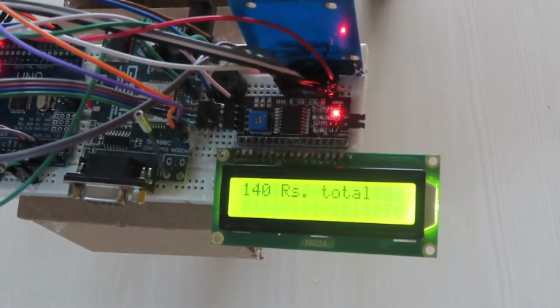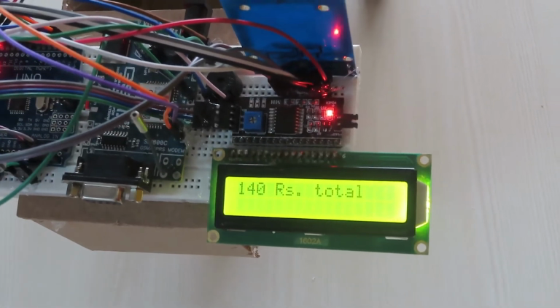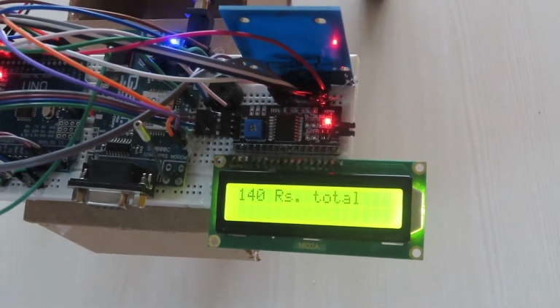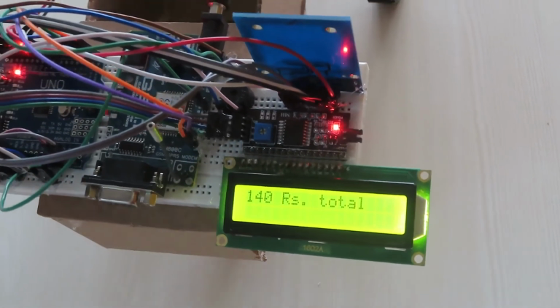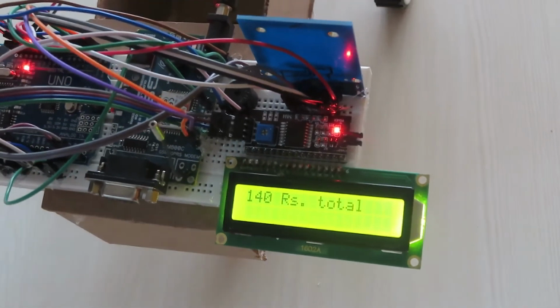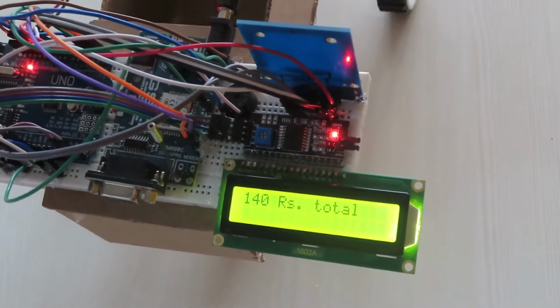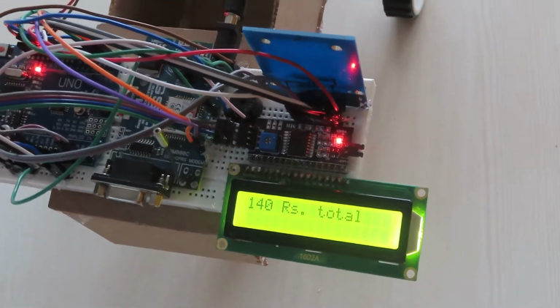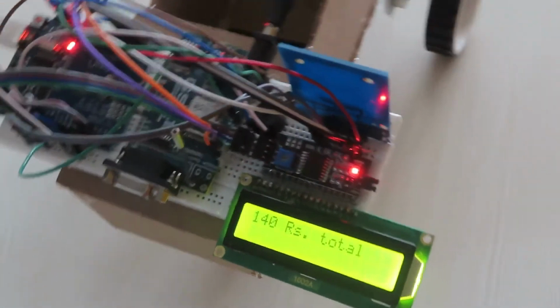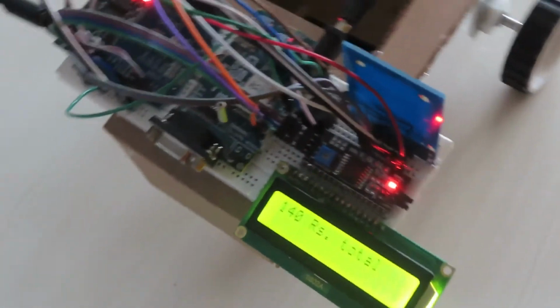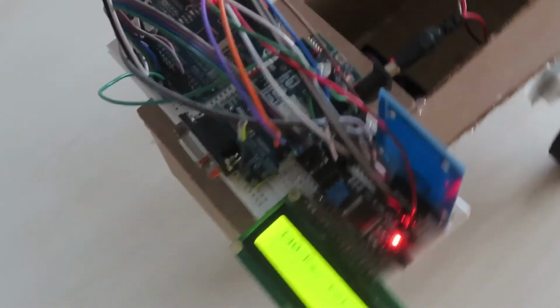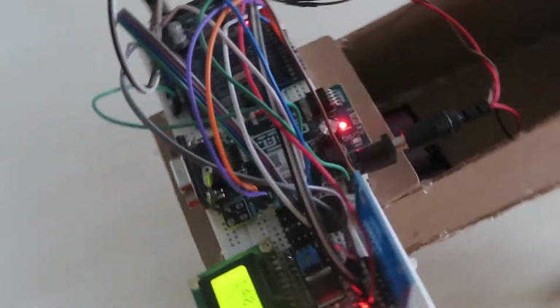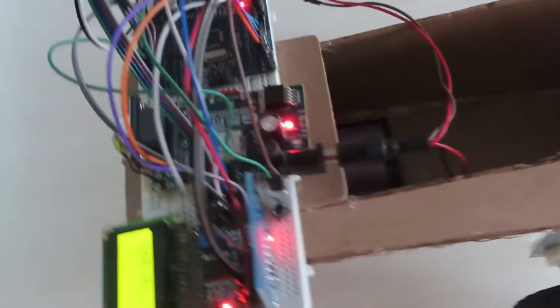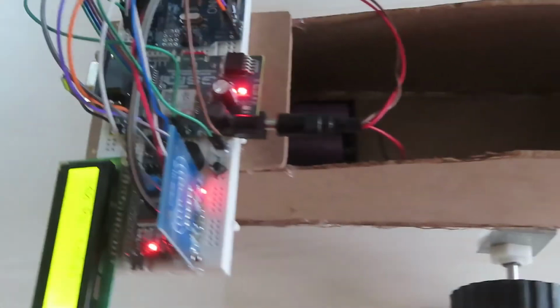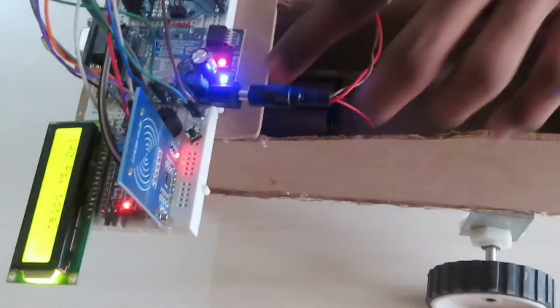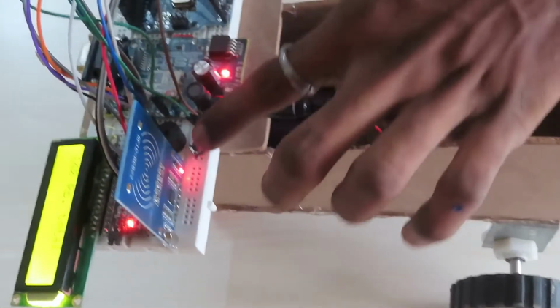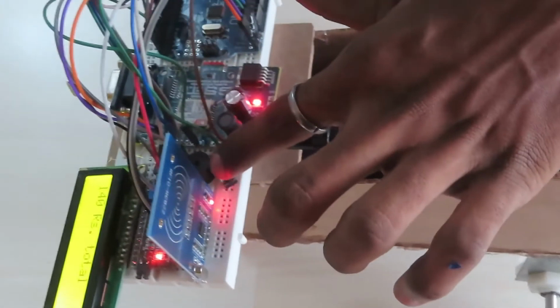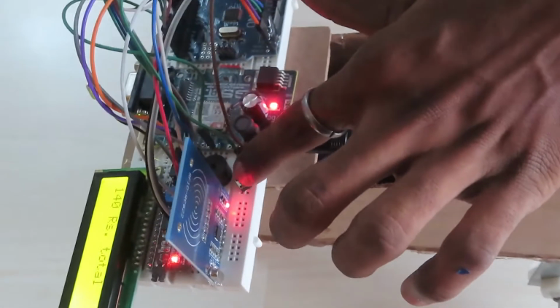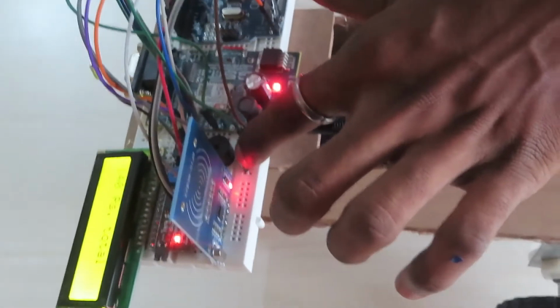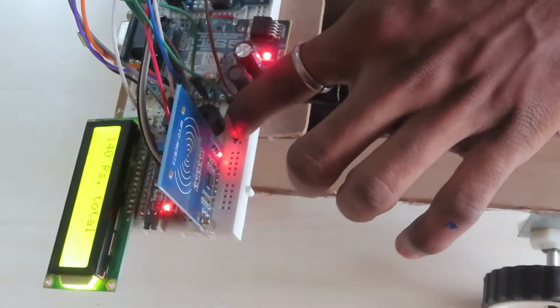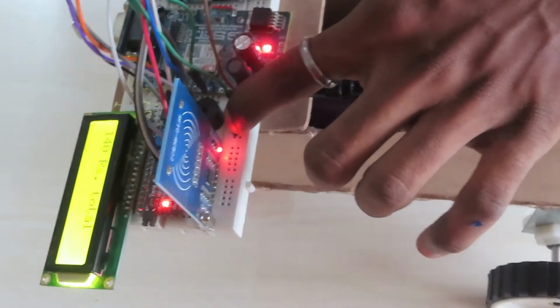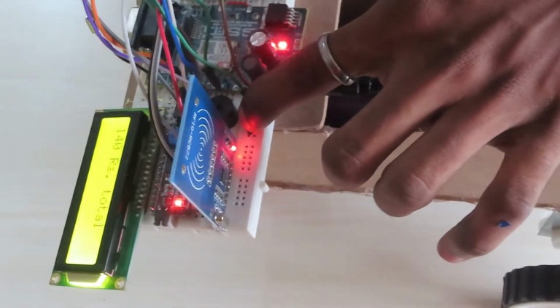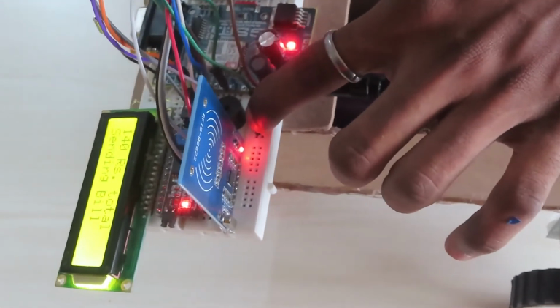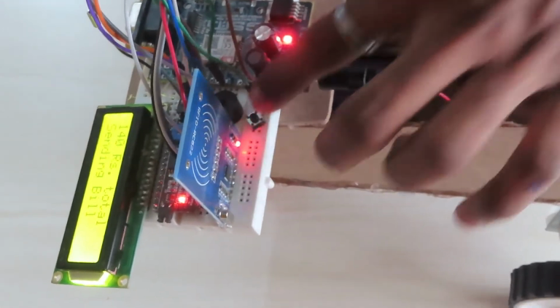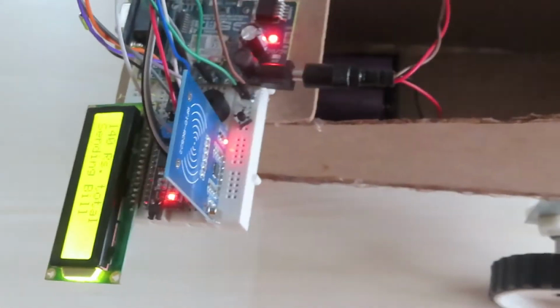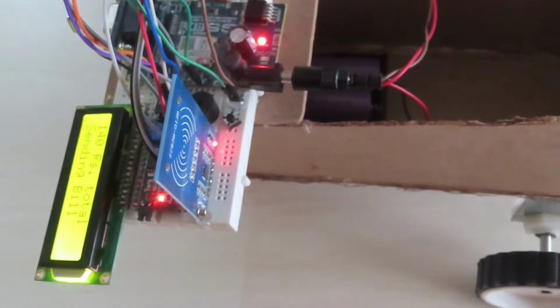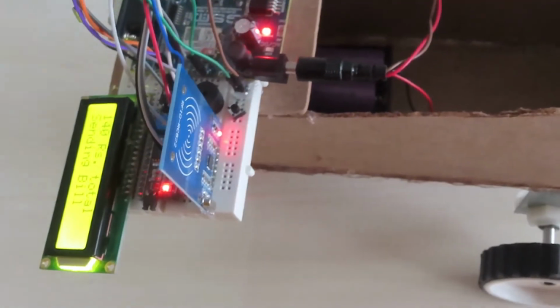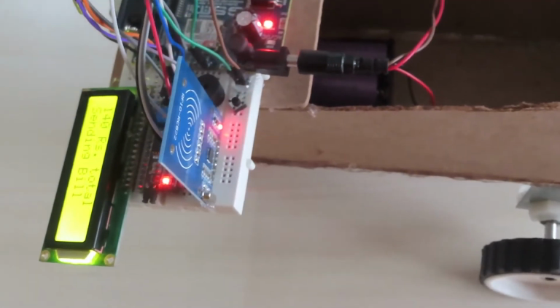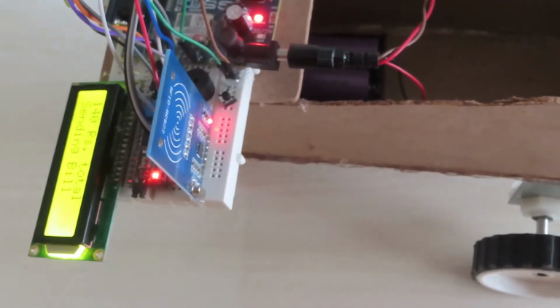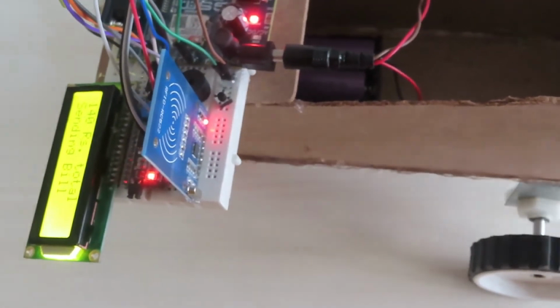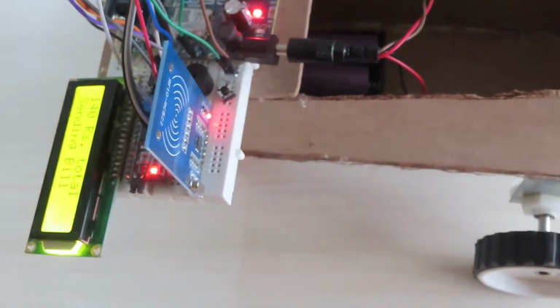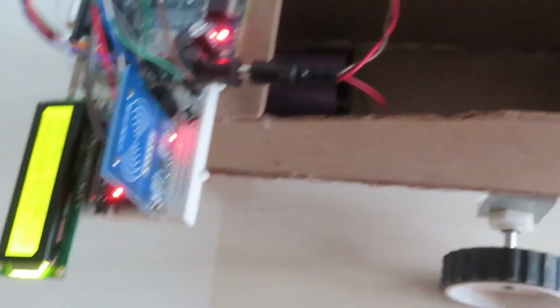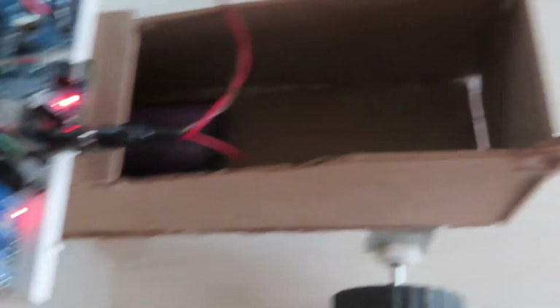If you want to finalize the bill, you have to press the button. The bill will be sent via SMS.